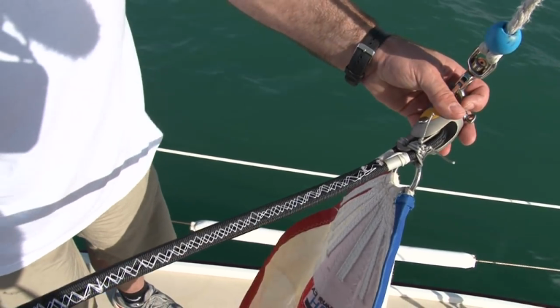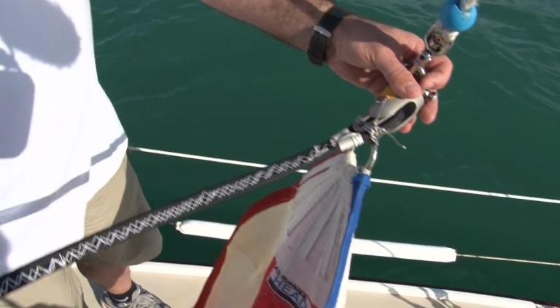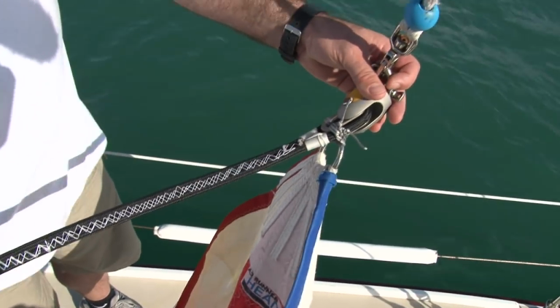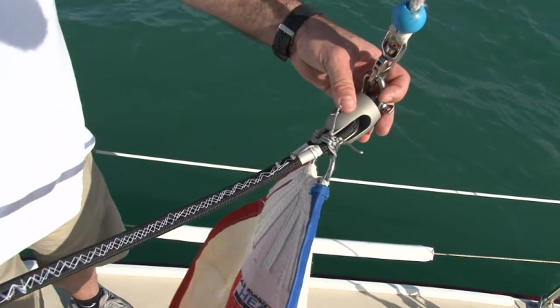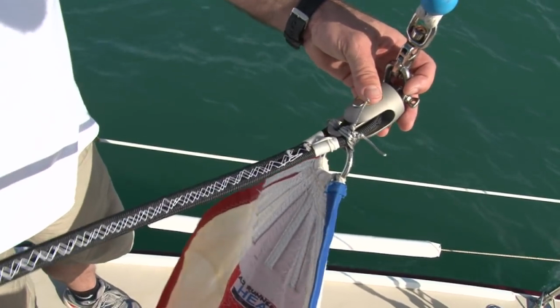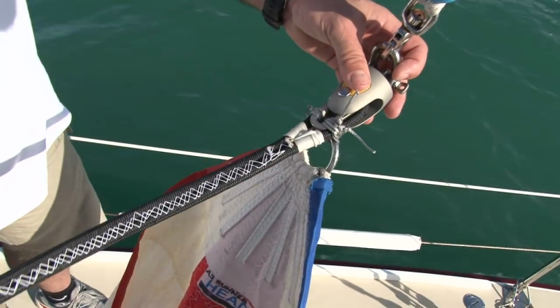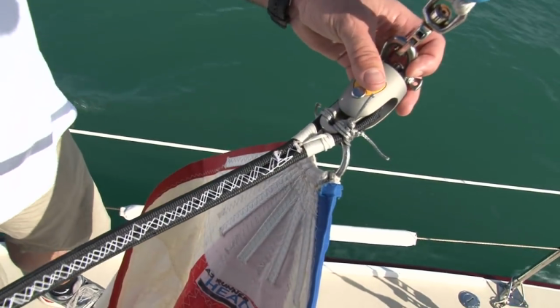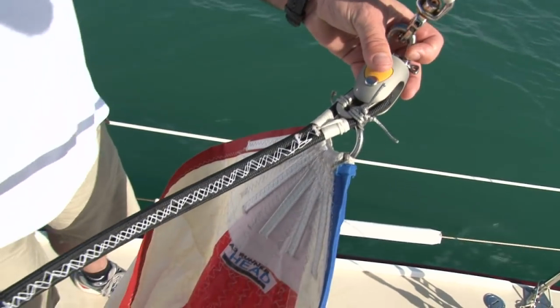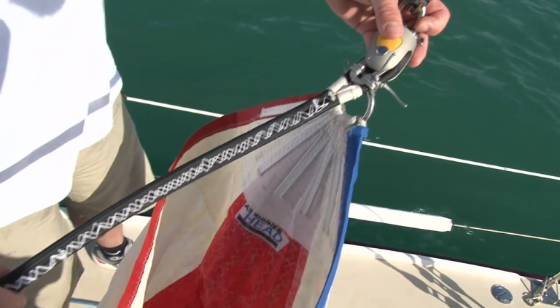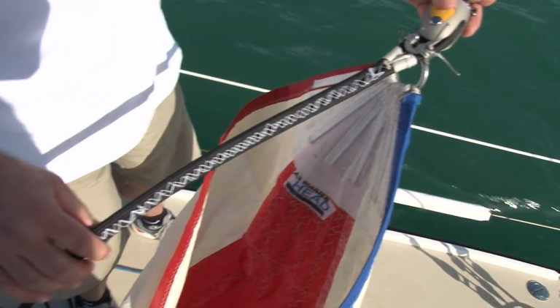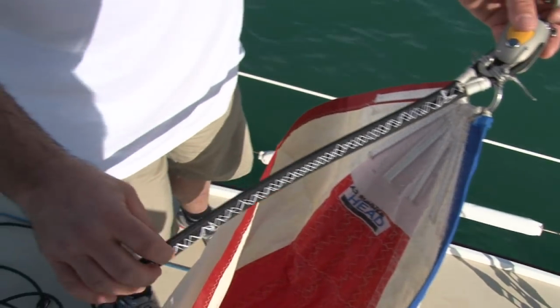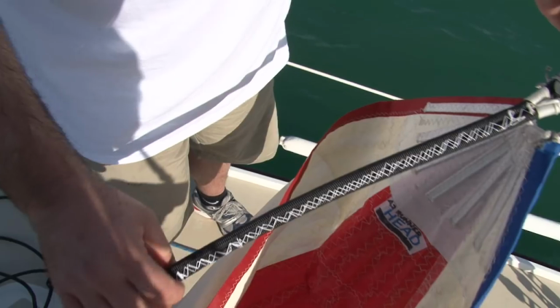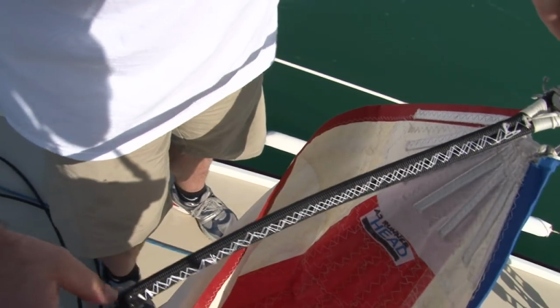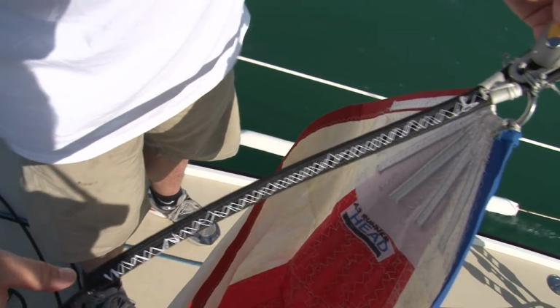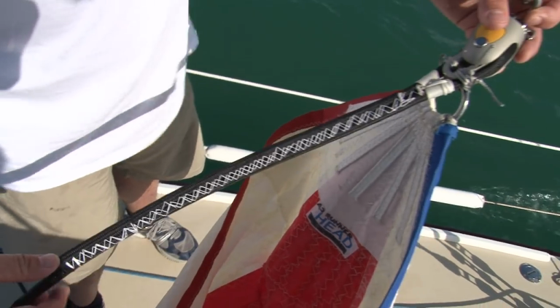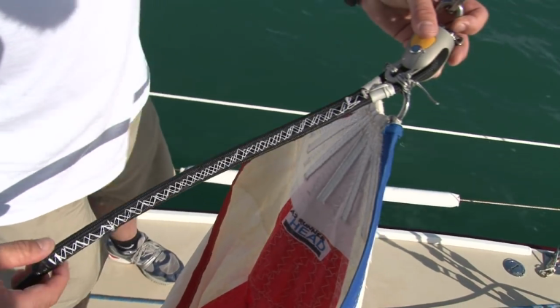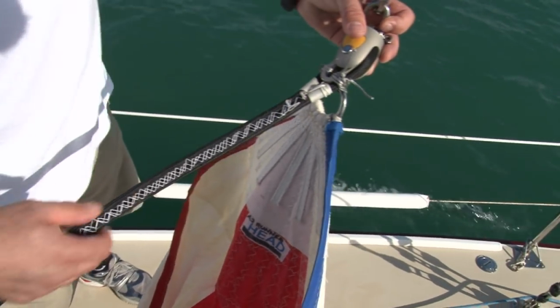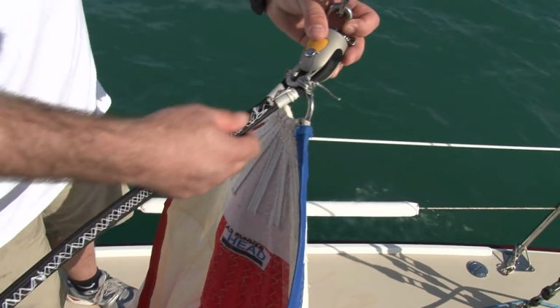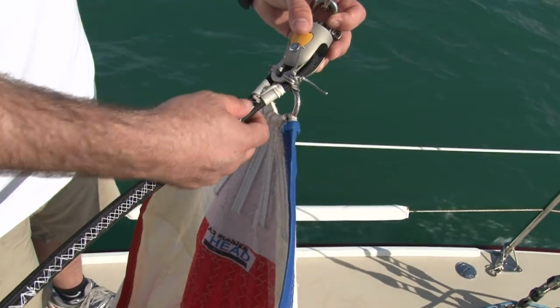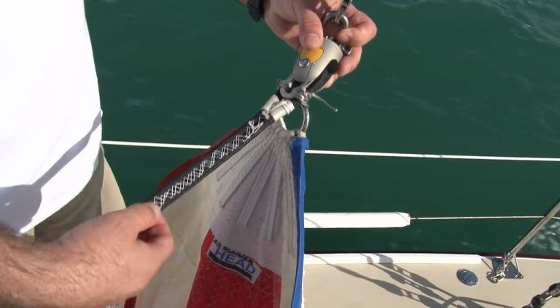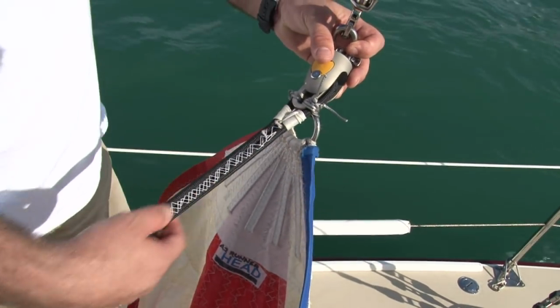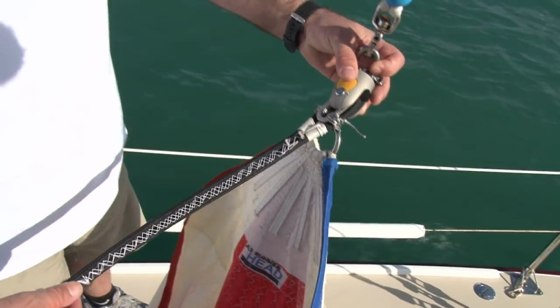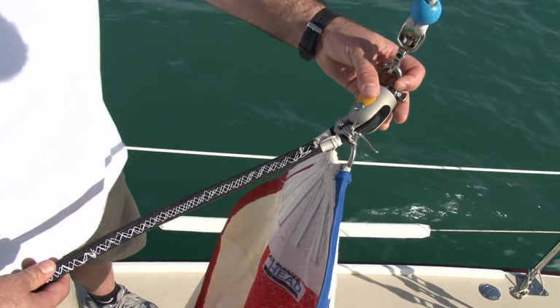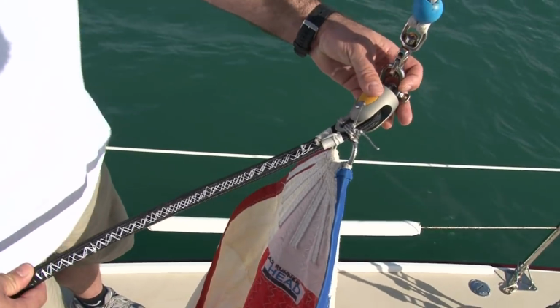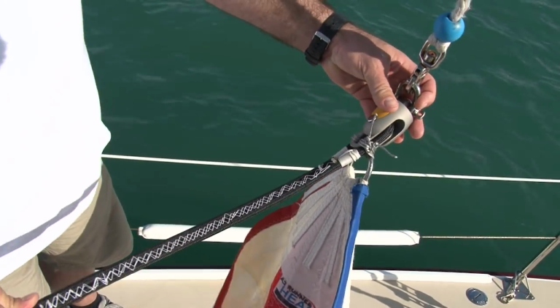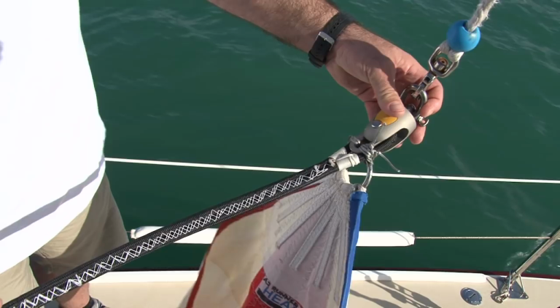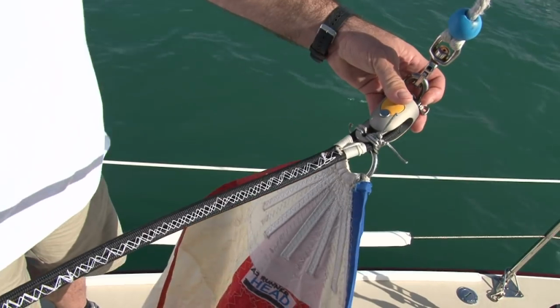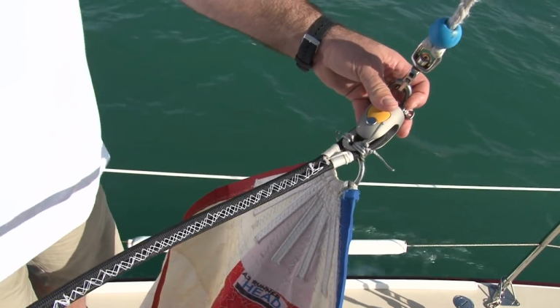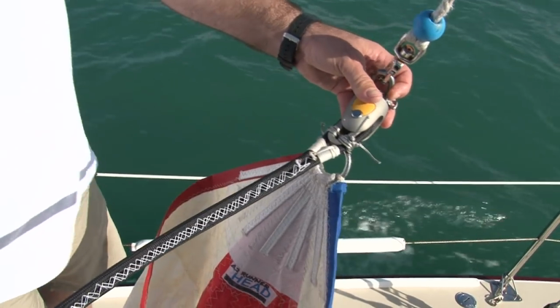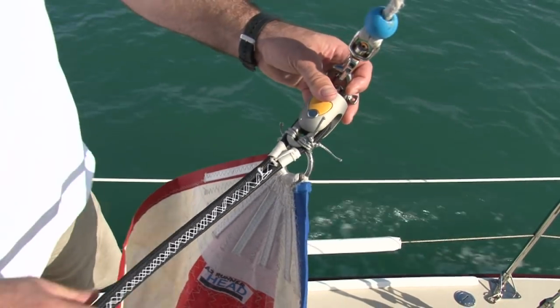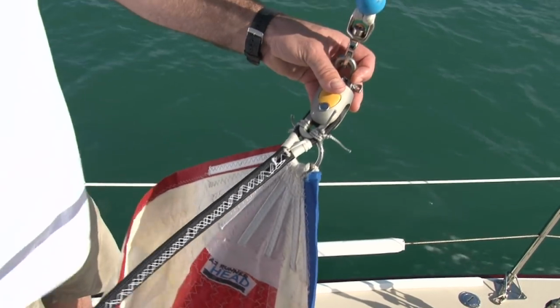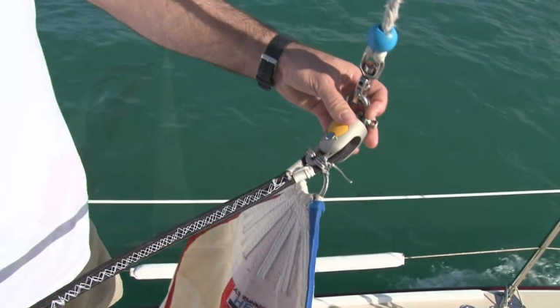We've left it uncovered for purposes of this photo shoot, but we'll probably cover it with a clear shrink wrap so we can monitor the stitching over time to make sure it's holding up nicely and to give it a better finished look.